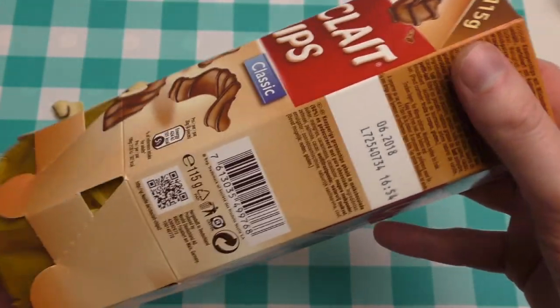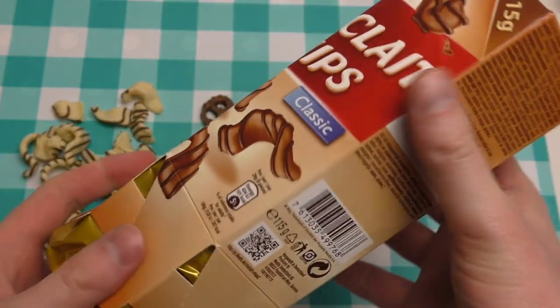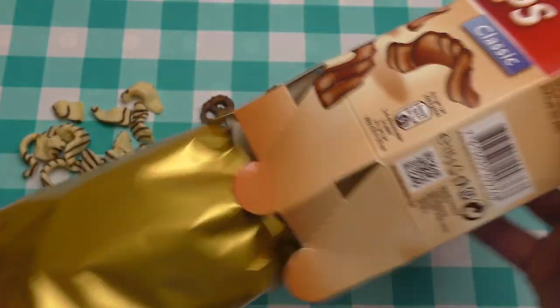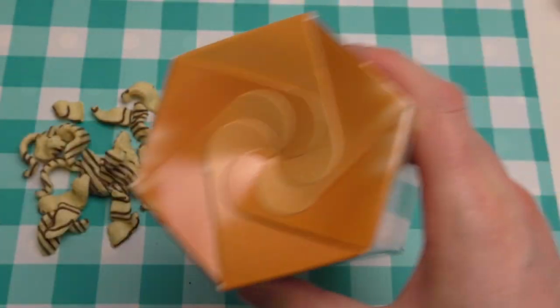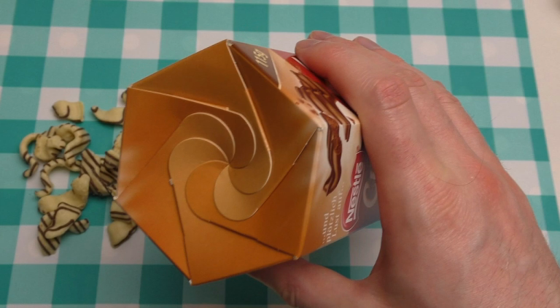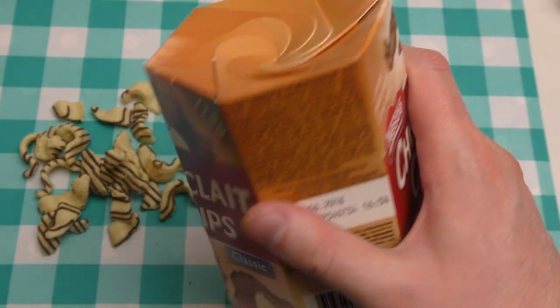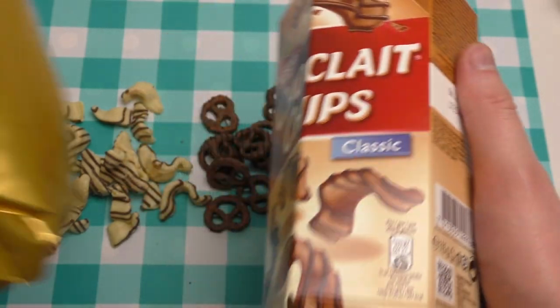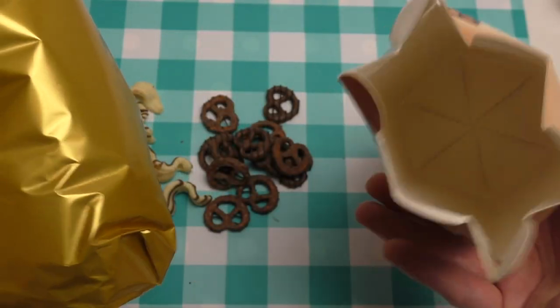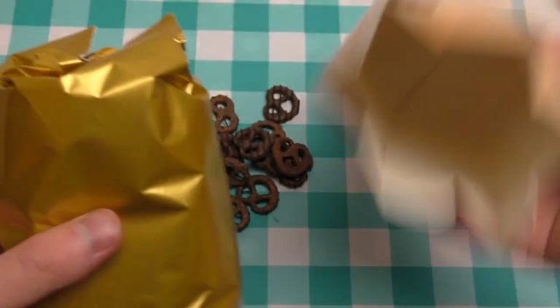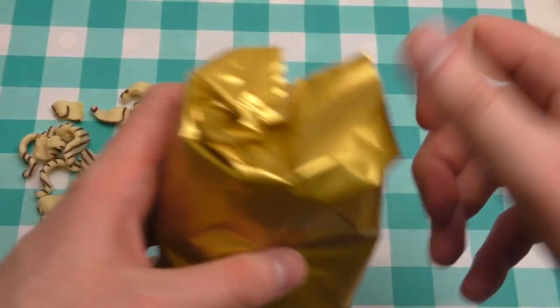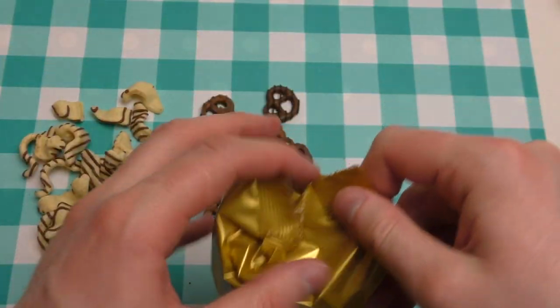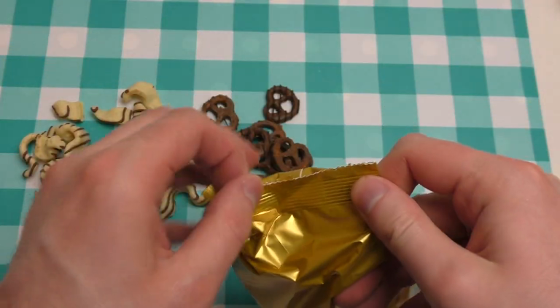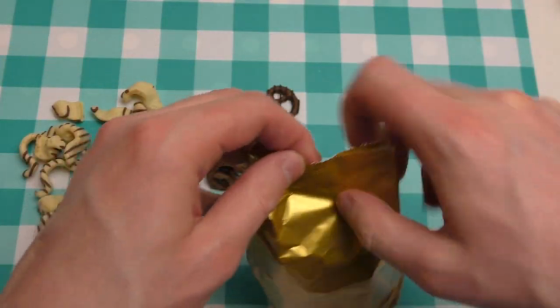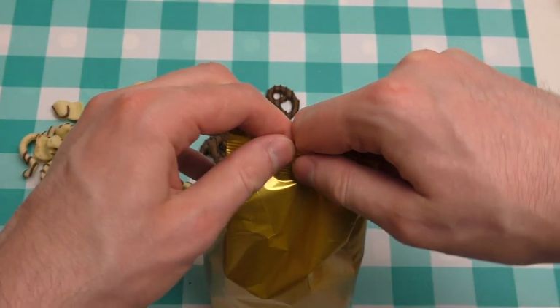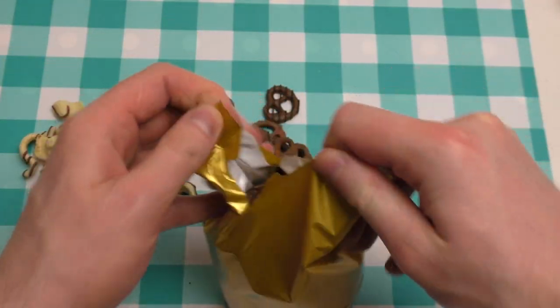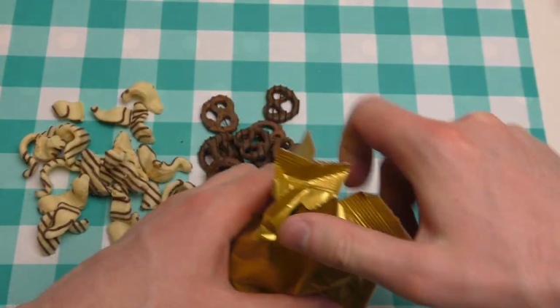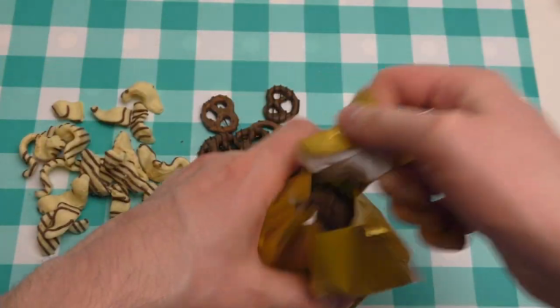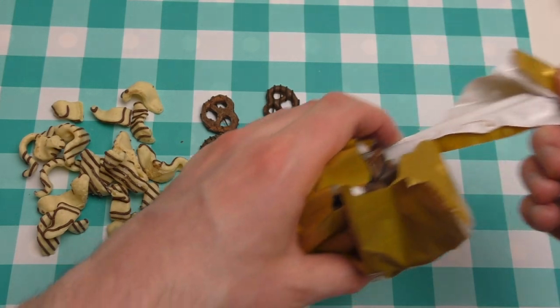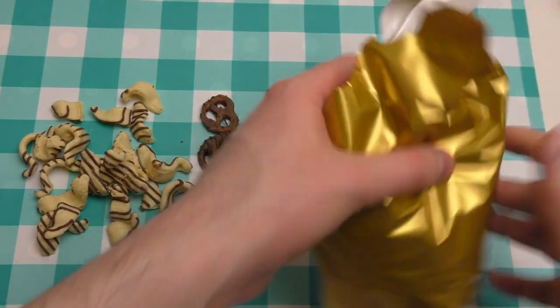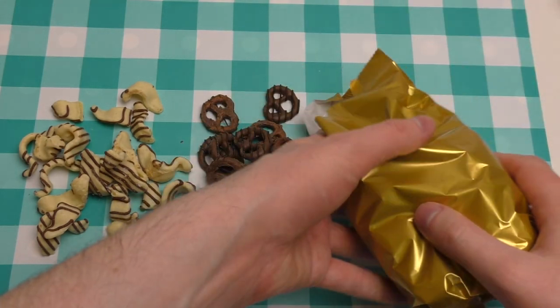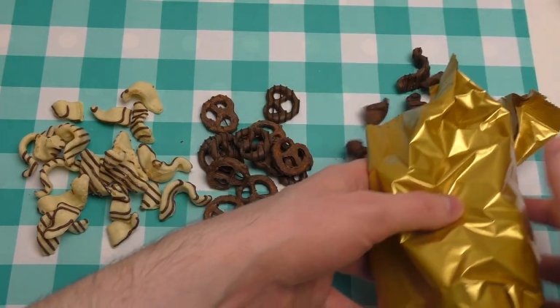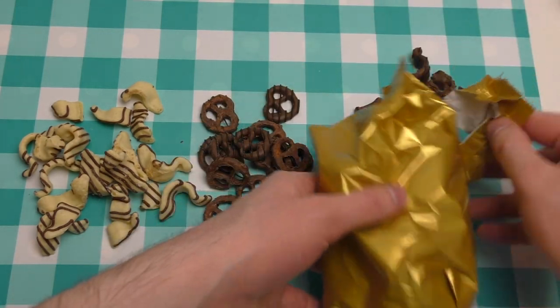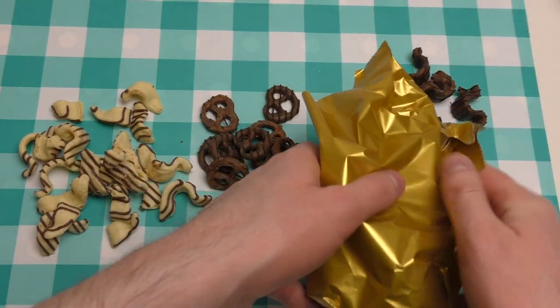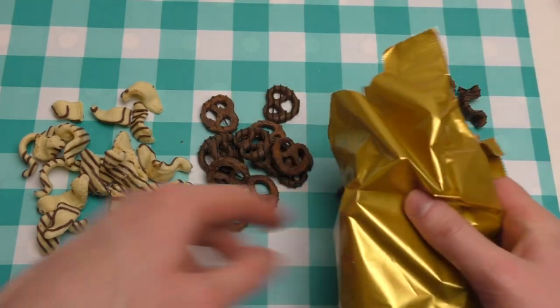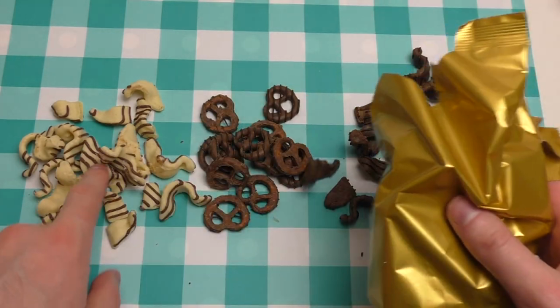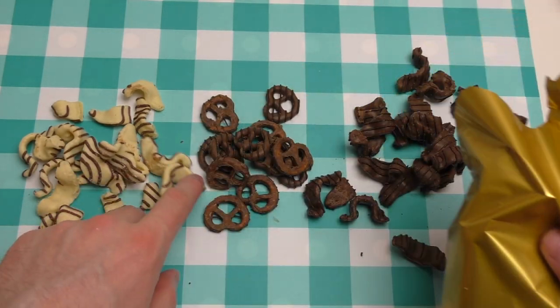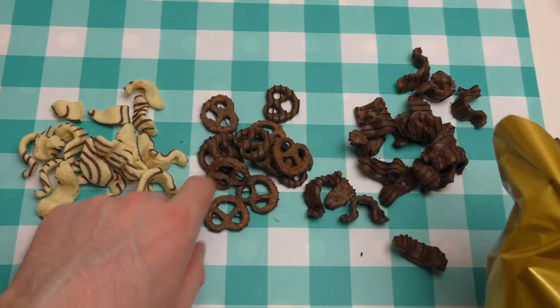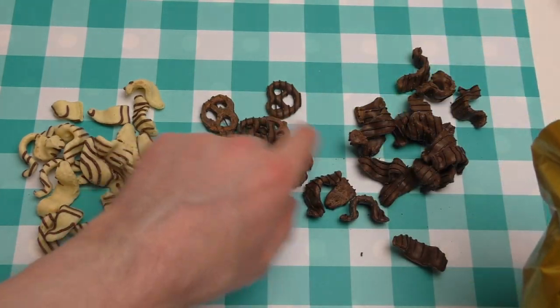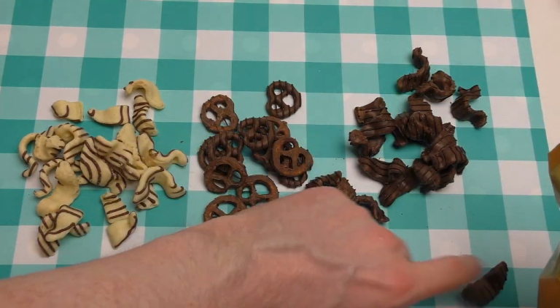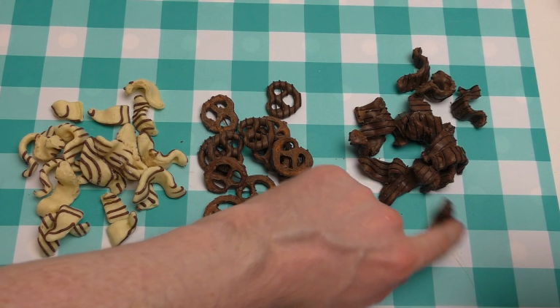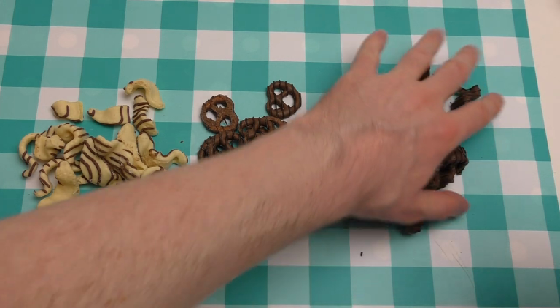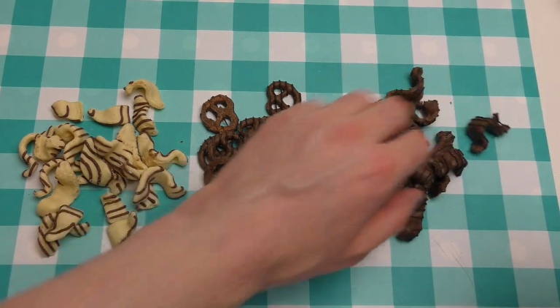I like hexagonal packaging very much. Now the brown one. So we have white pretzels and brown pretzels.